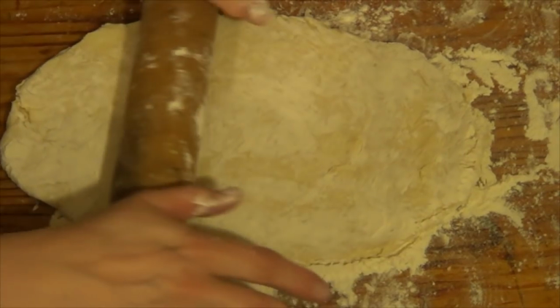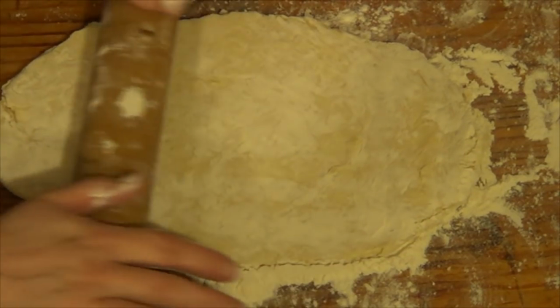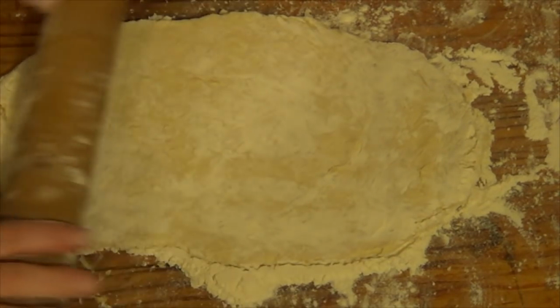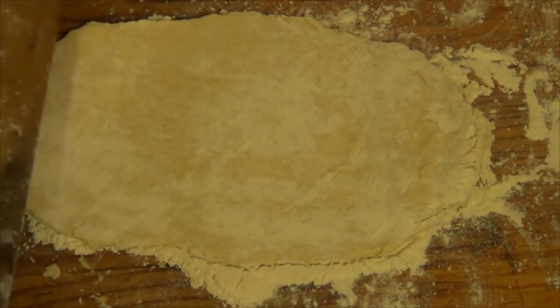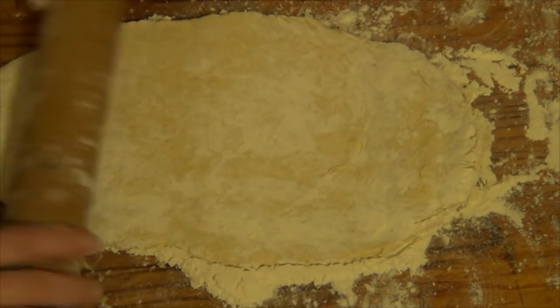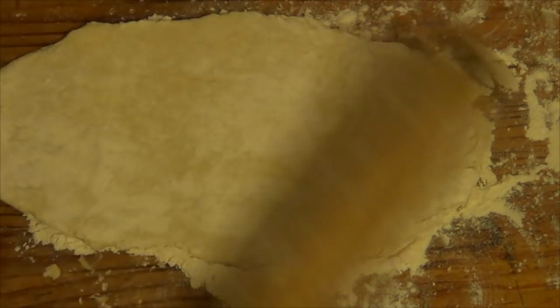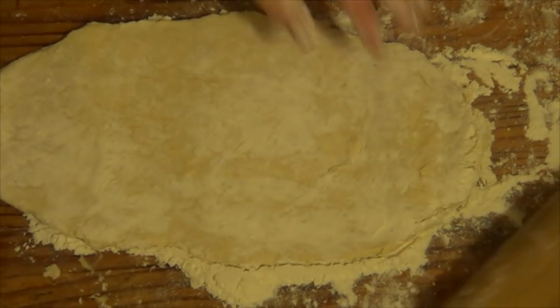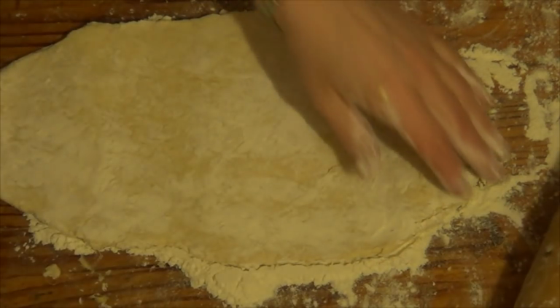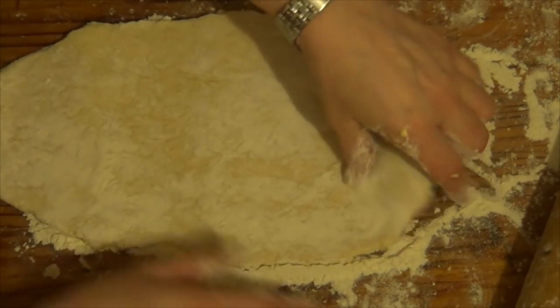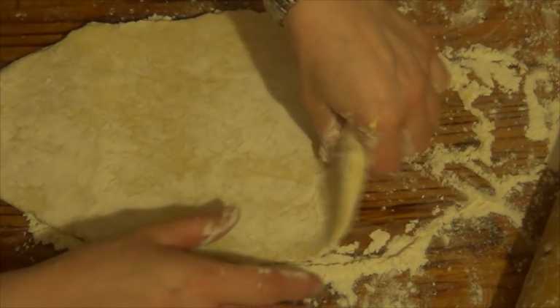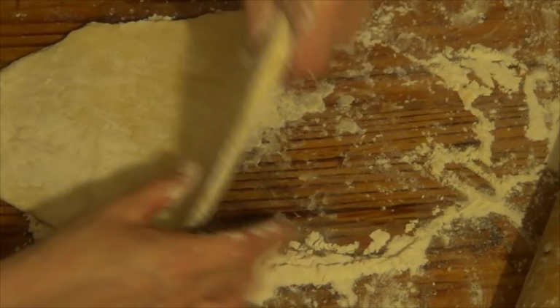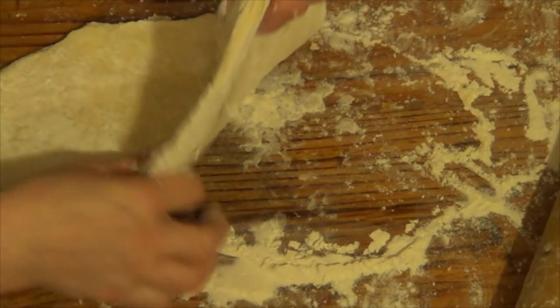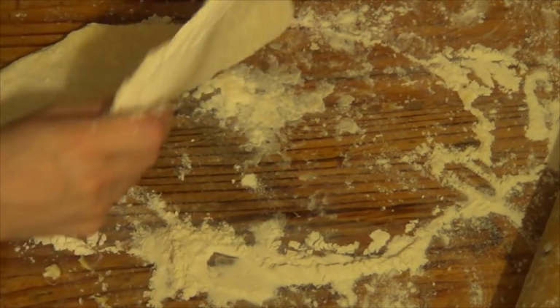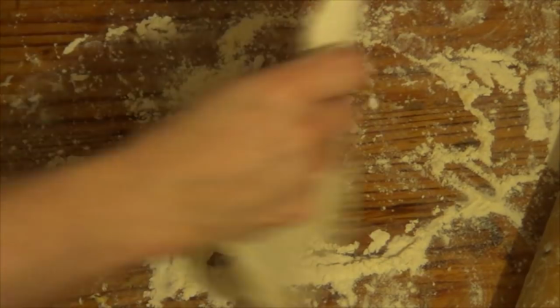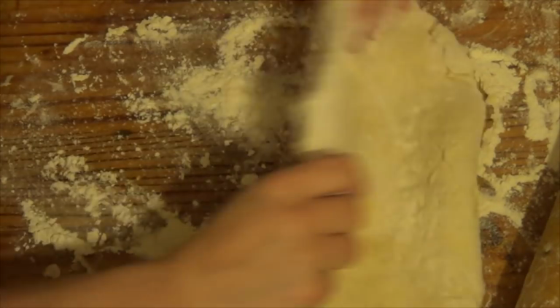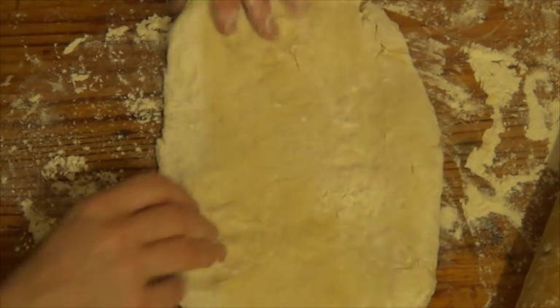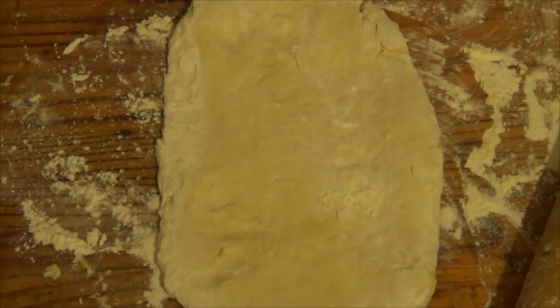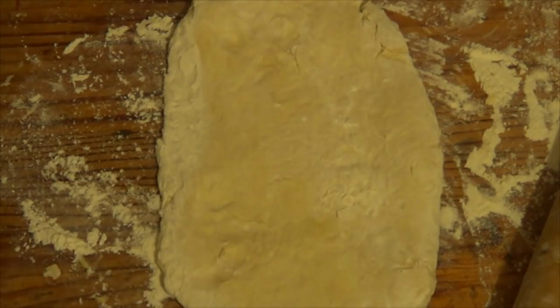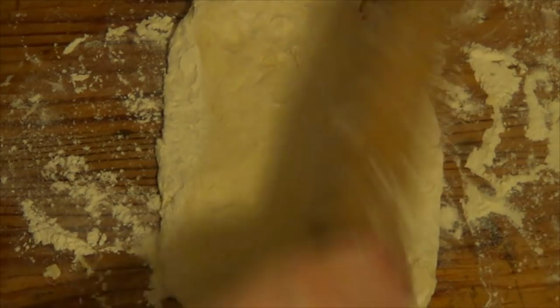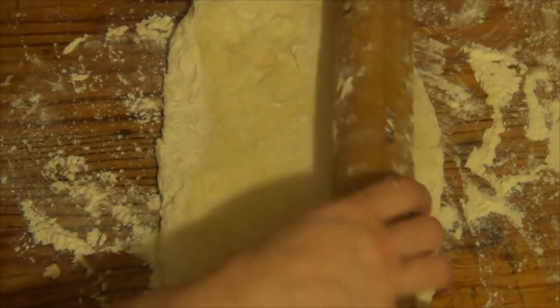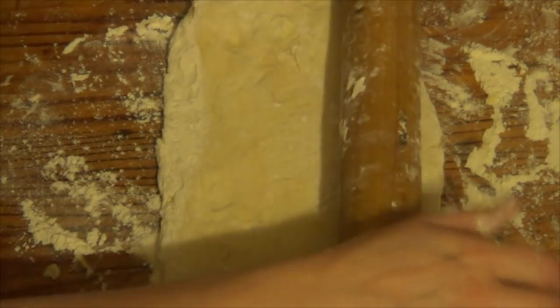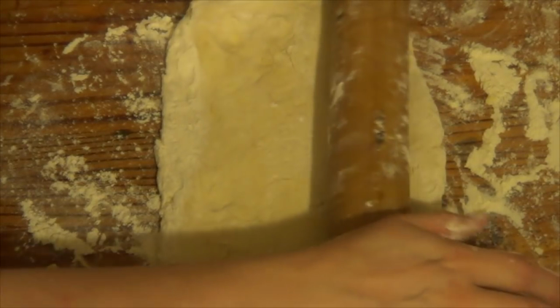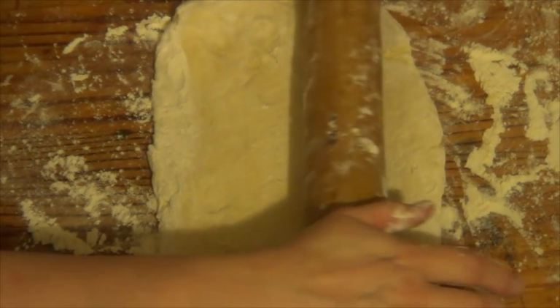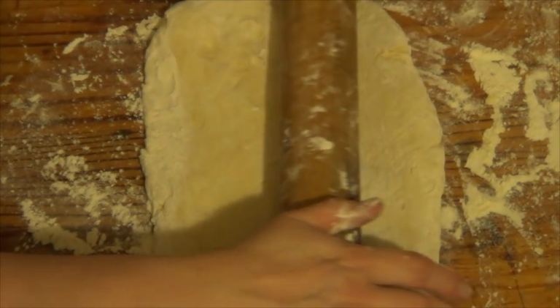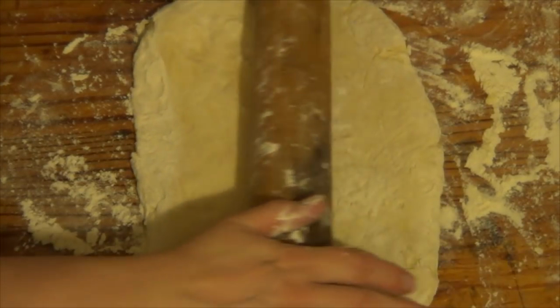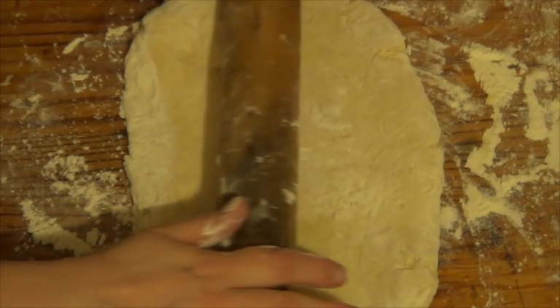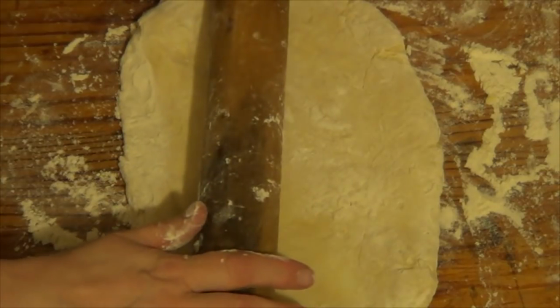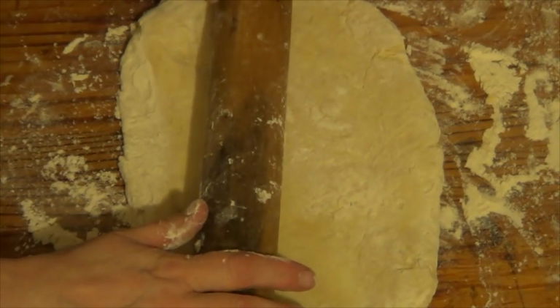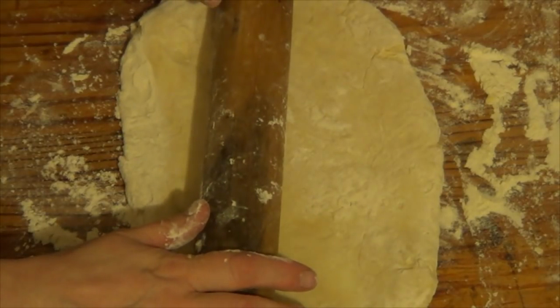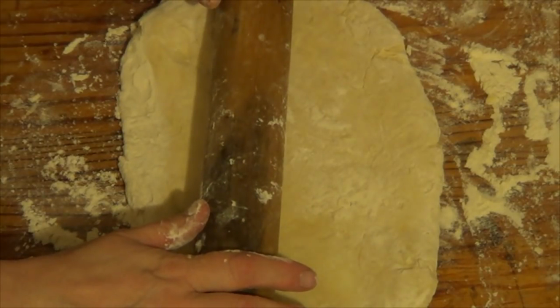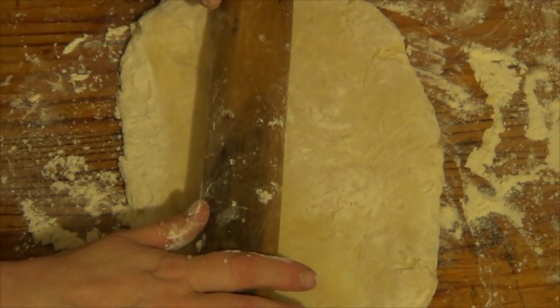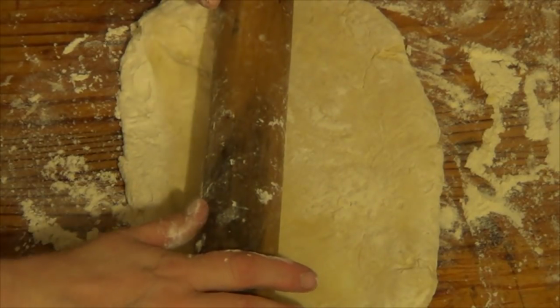Right, so as you can see I'm rolling it out. I think I'm going to put a top and bottom on it this time.